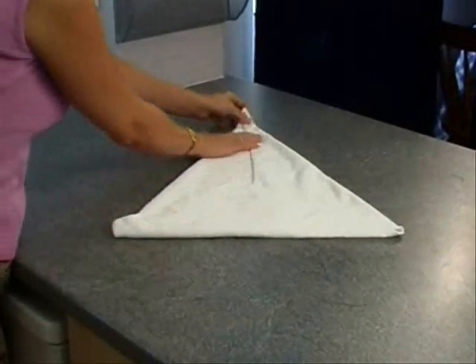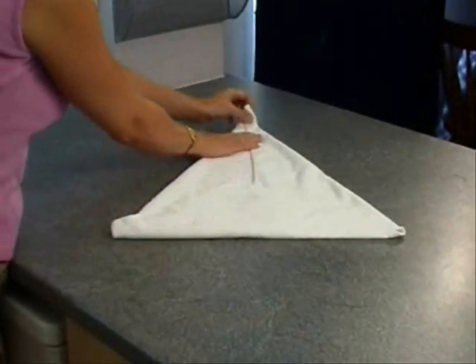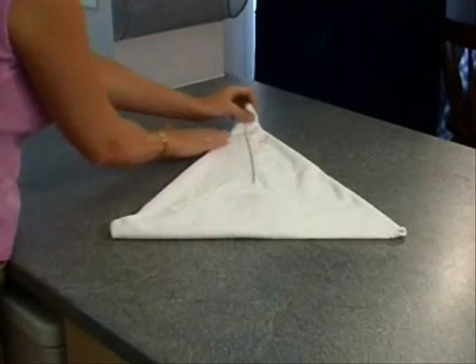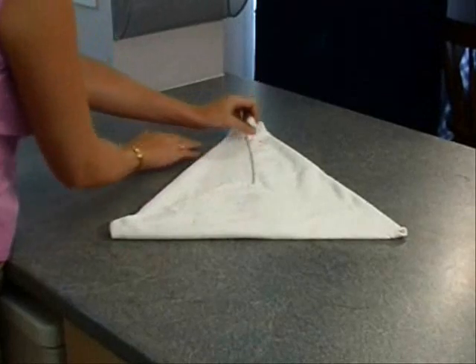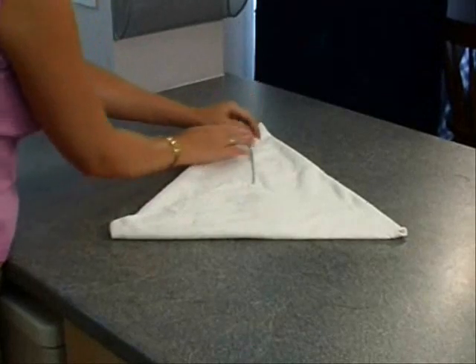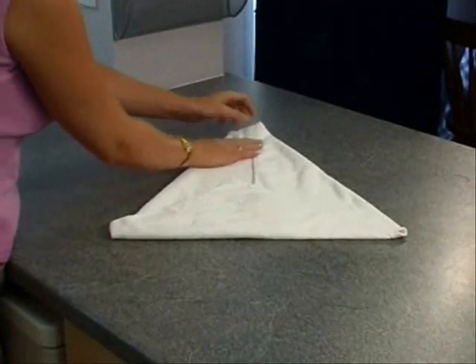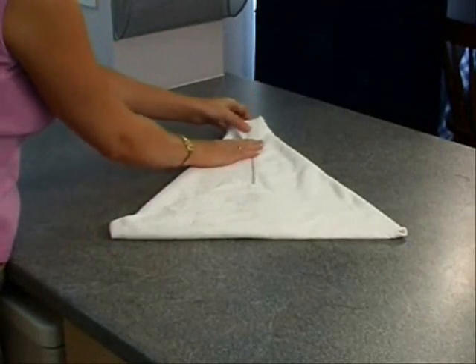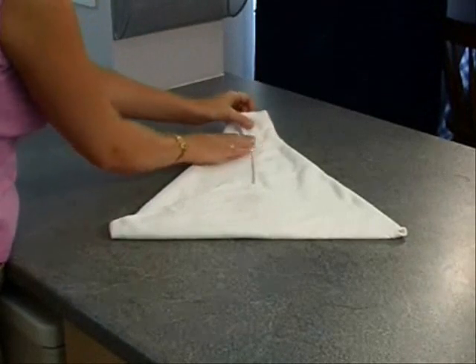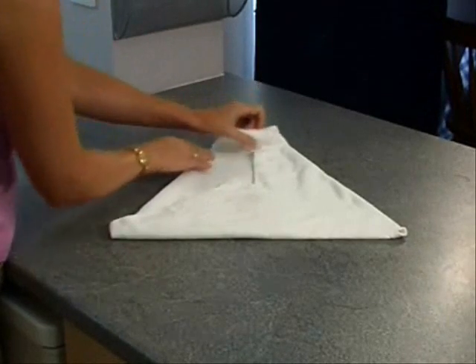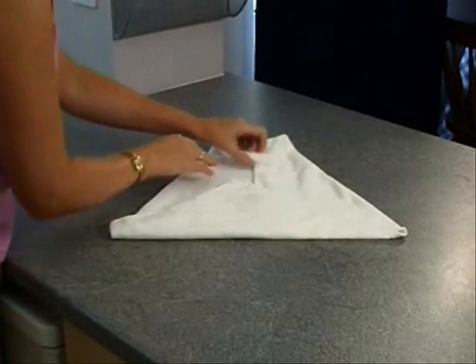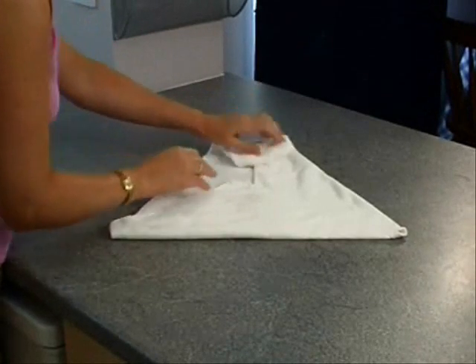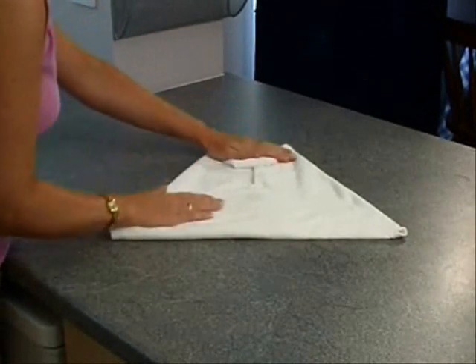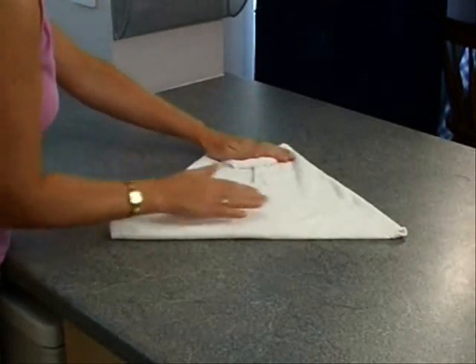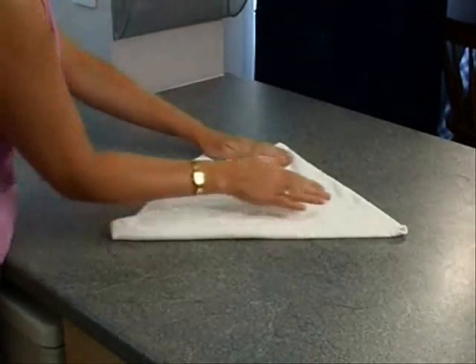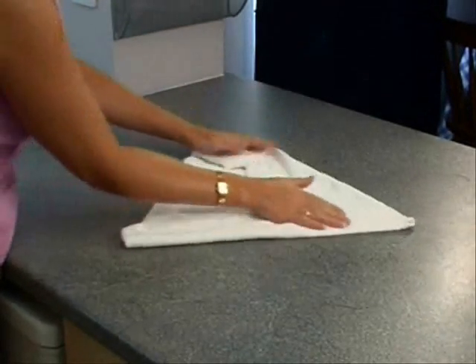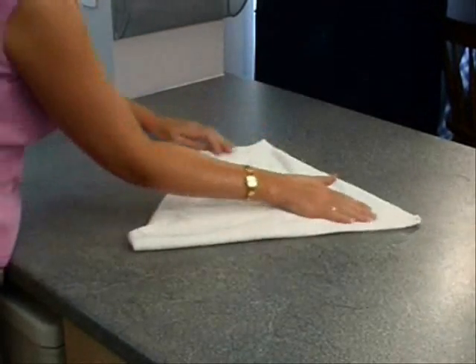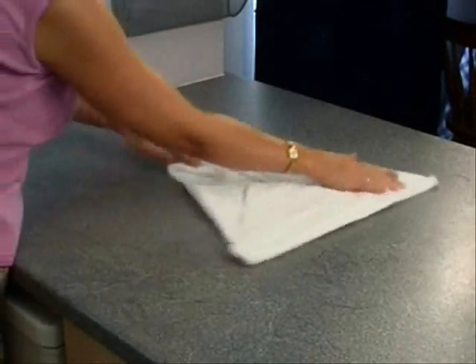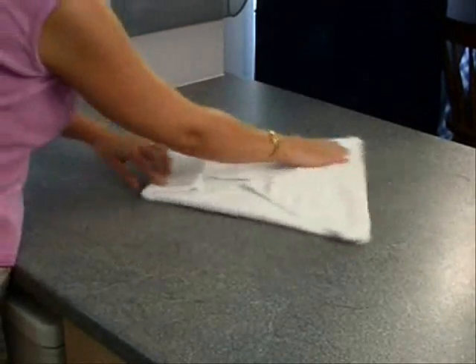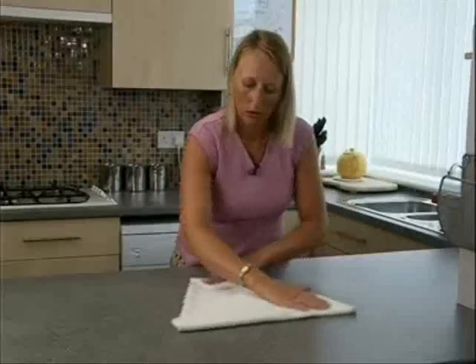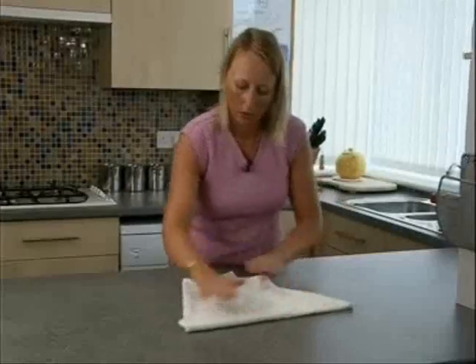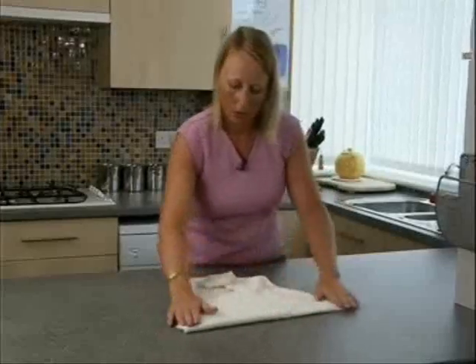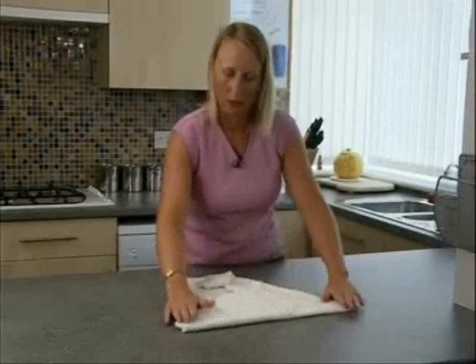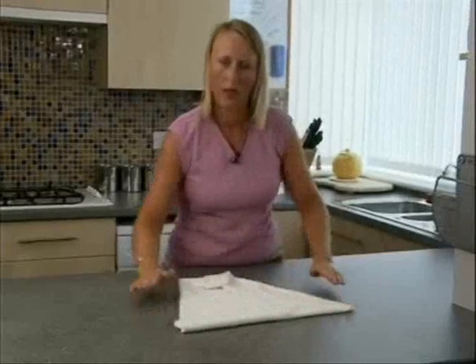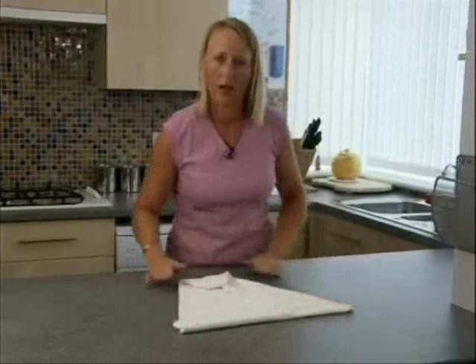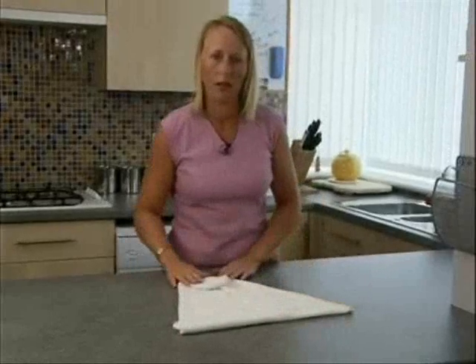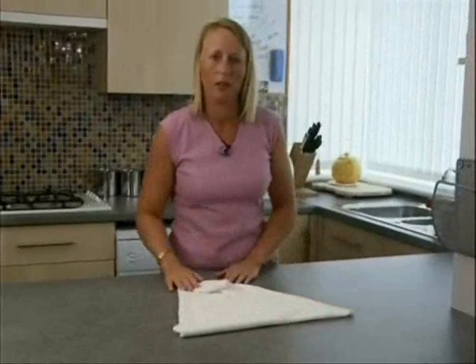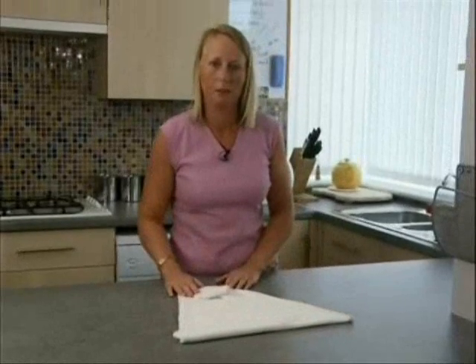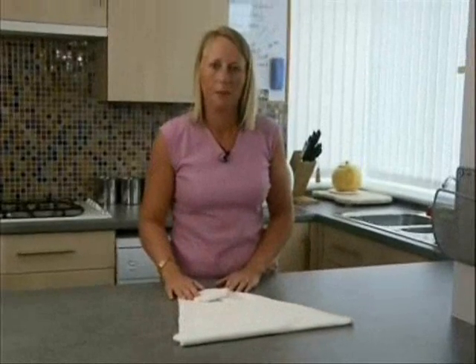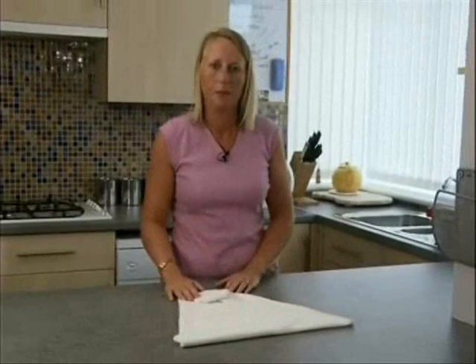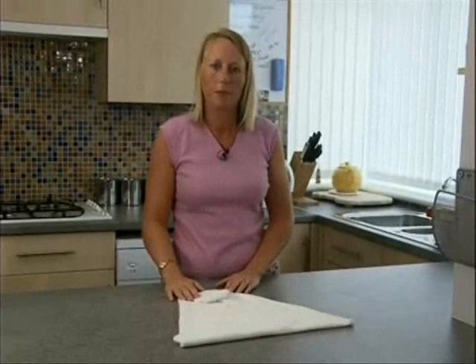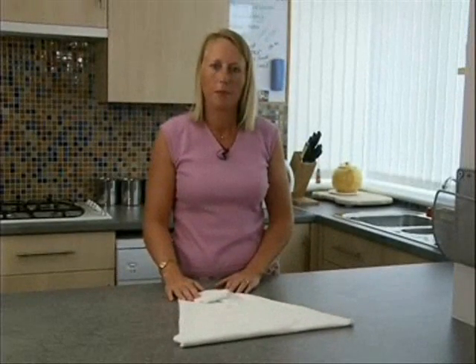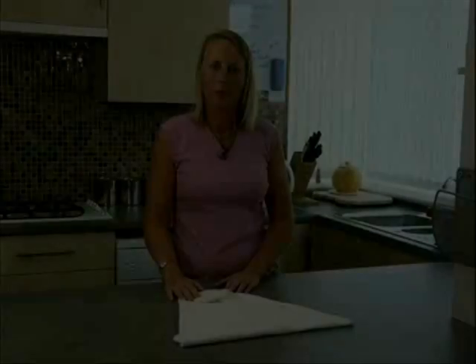Taking the point in slightly and then once again into the middle, we now have a kite nappy.